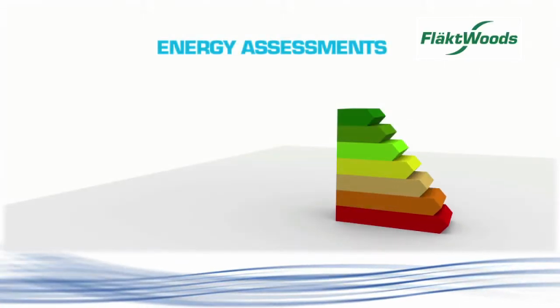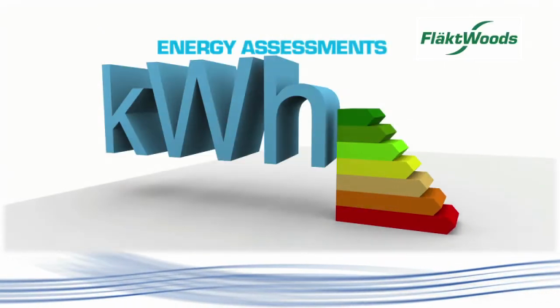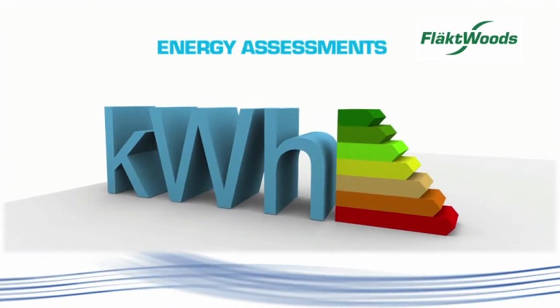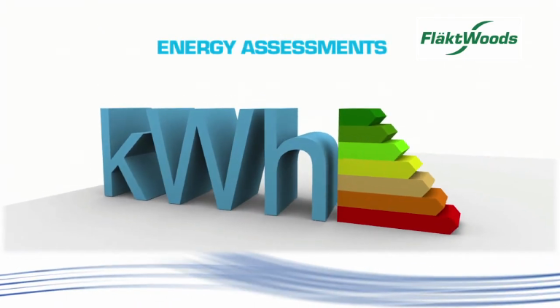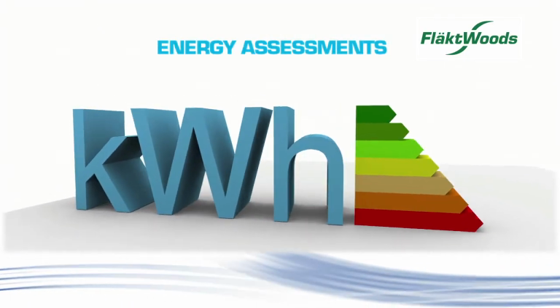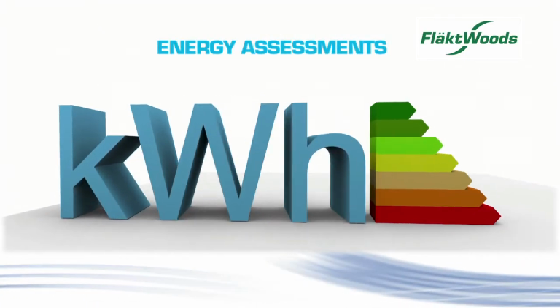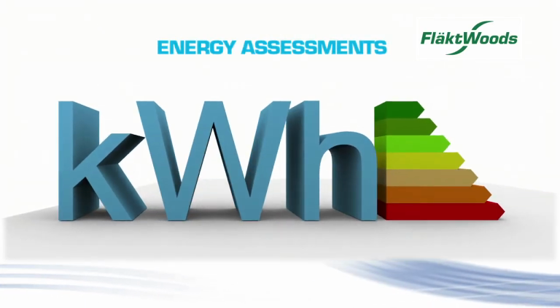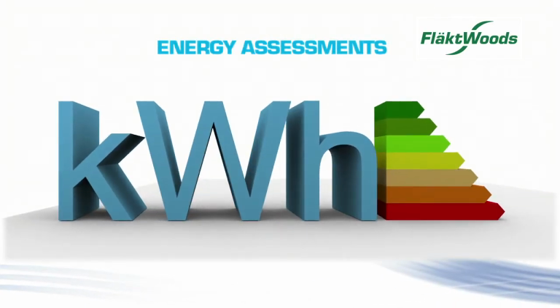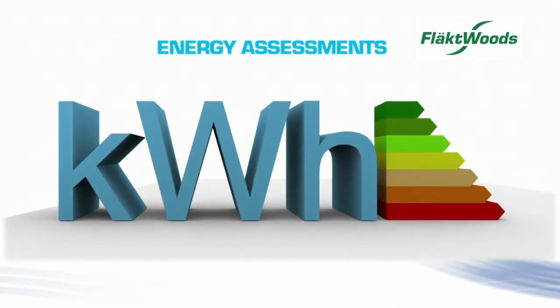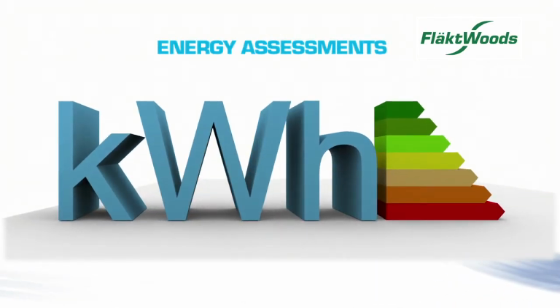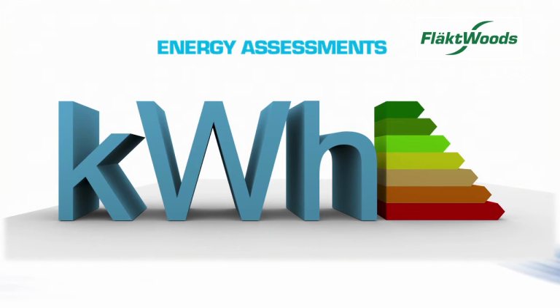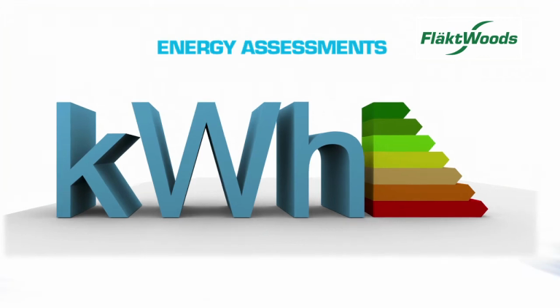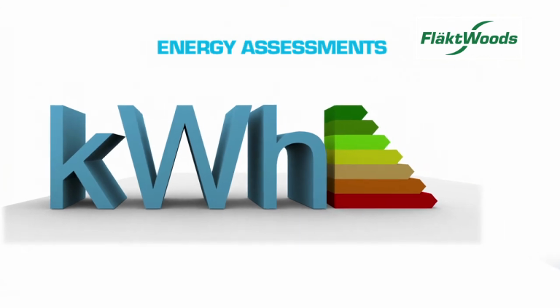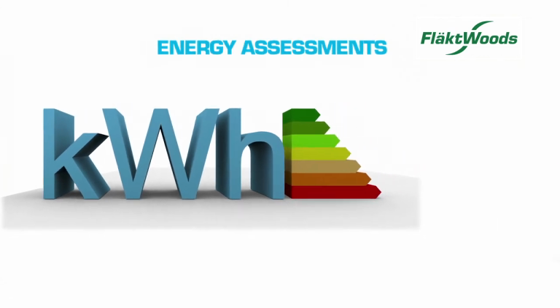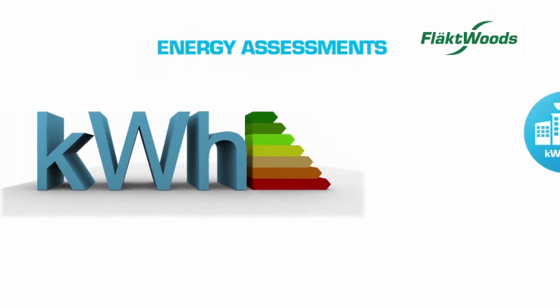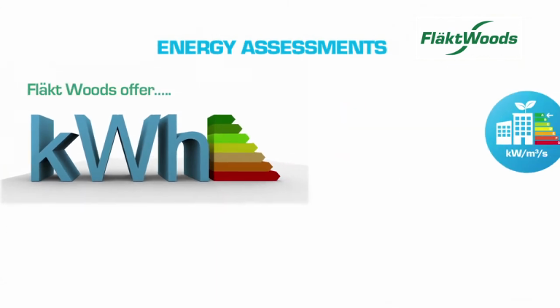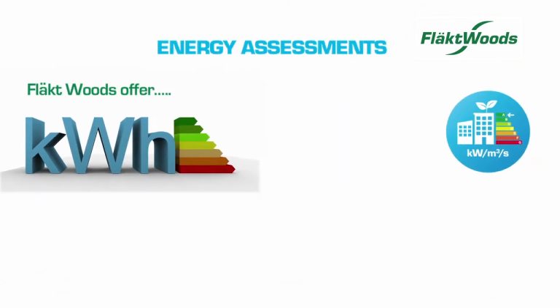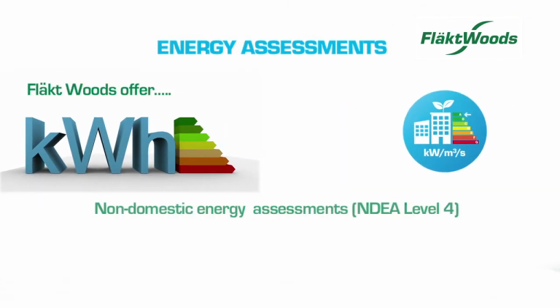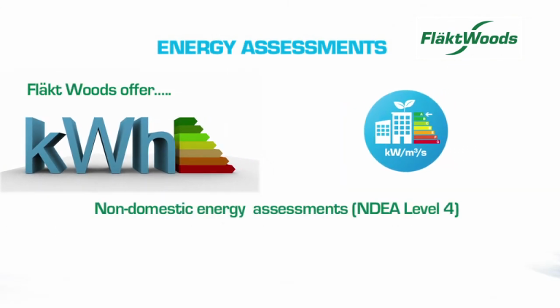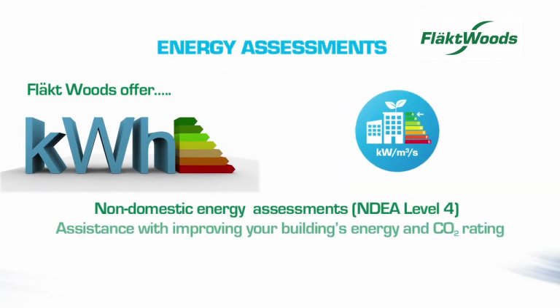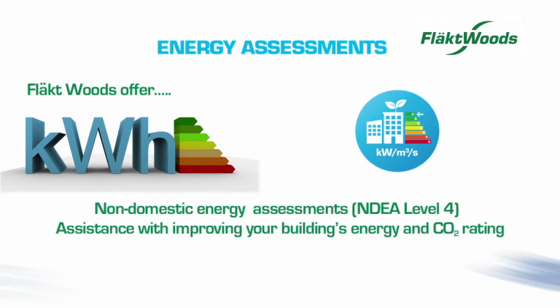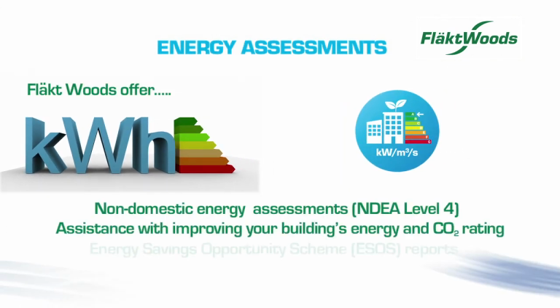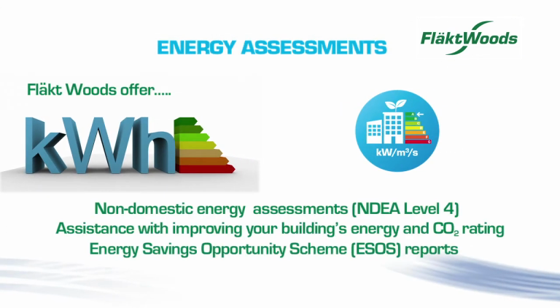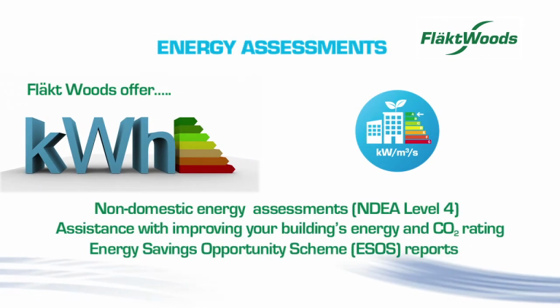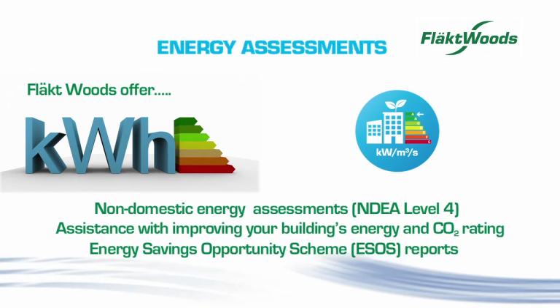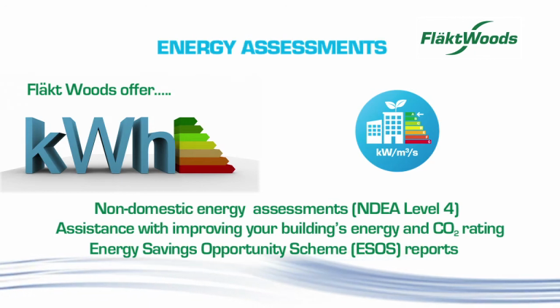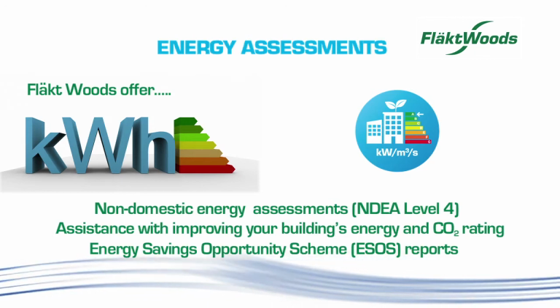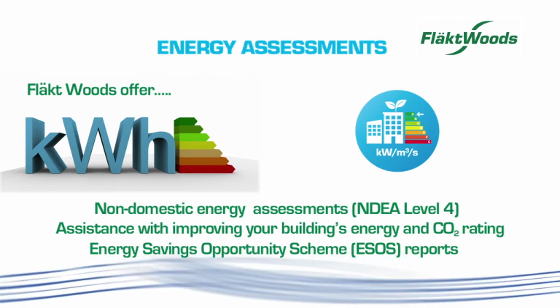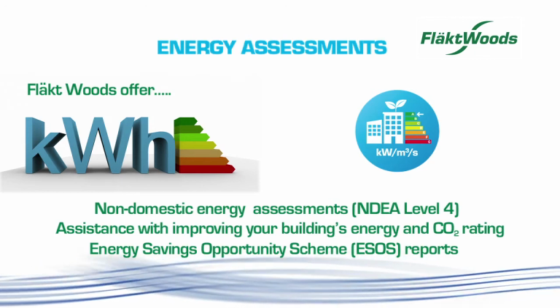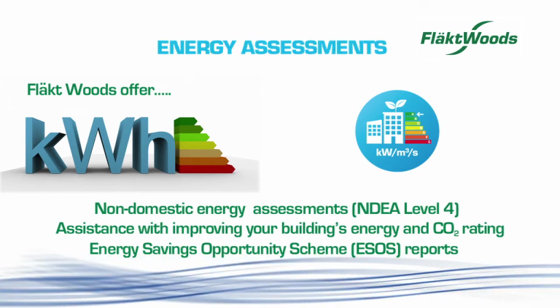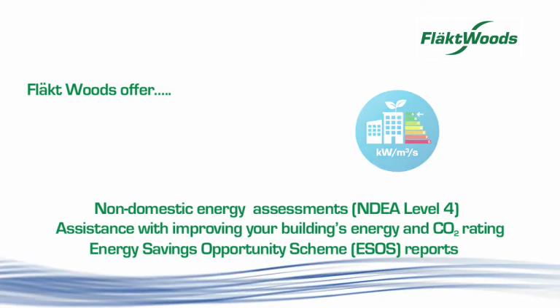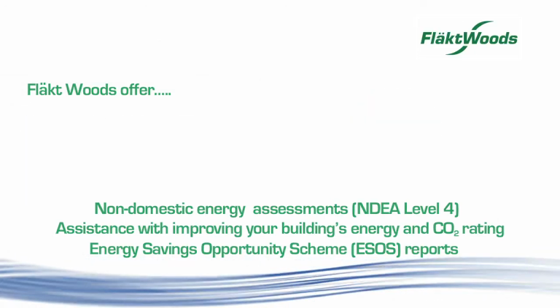Flaktwoods offer non-domestic energy assessments to existing and new buildings. We understand how your building is performing and the opportunities available to improve both your energy and your CO2 ratings.